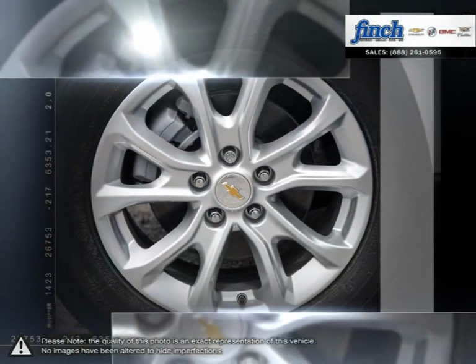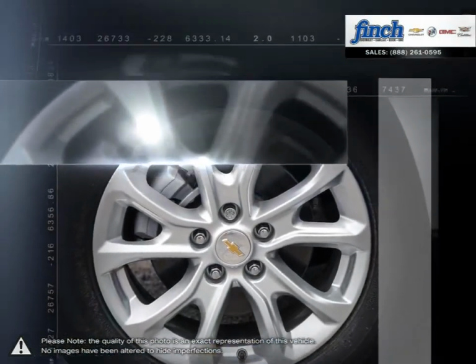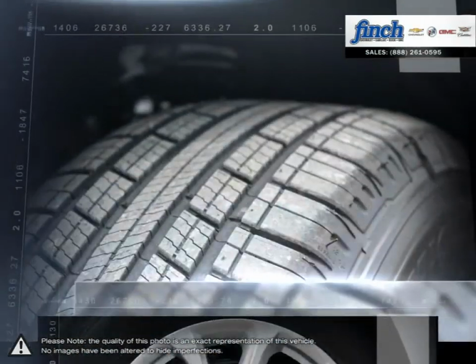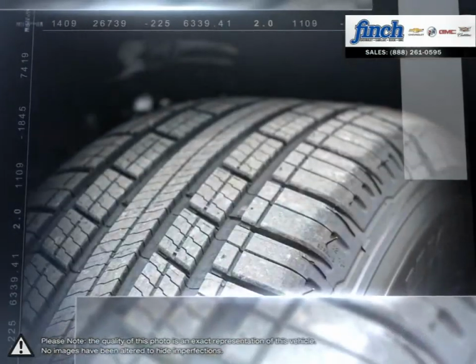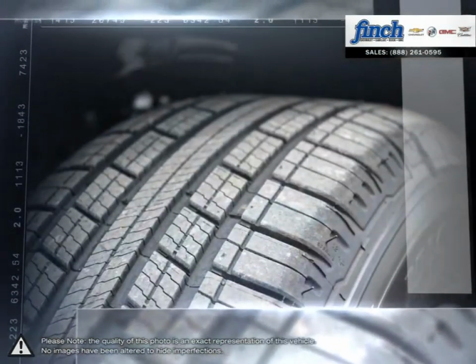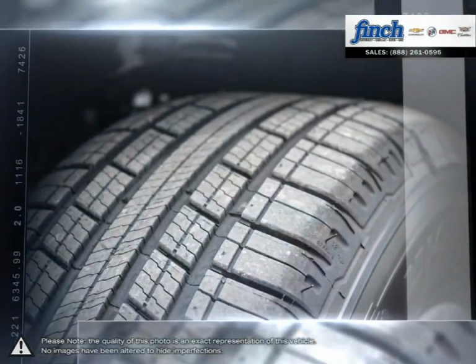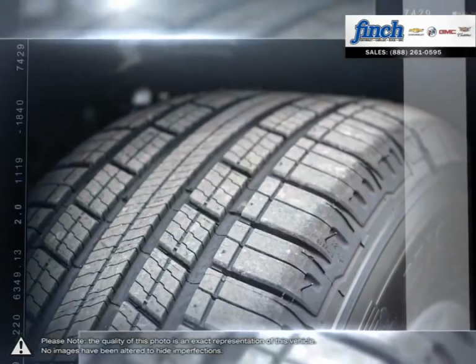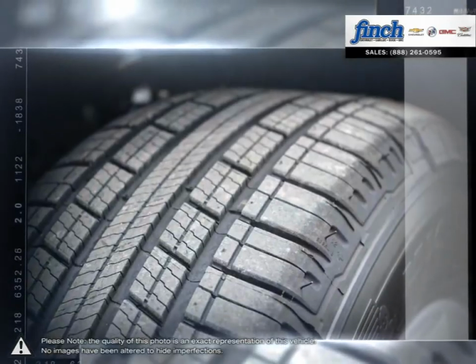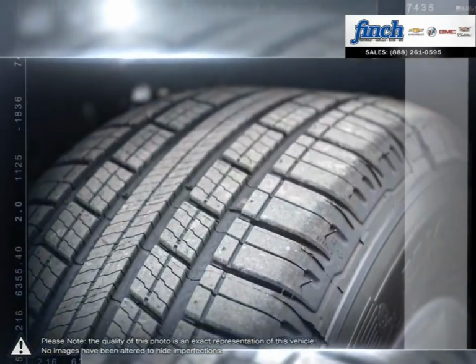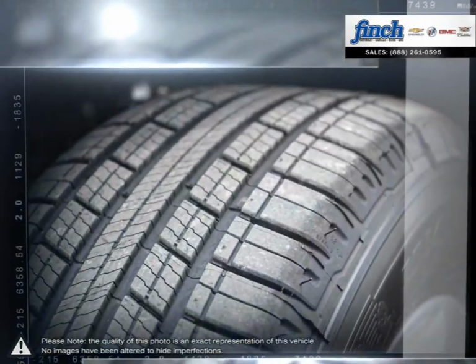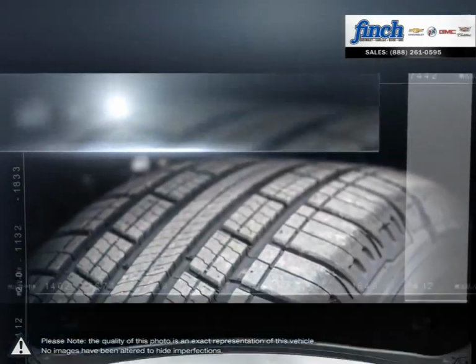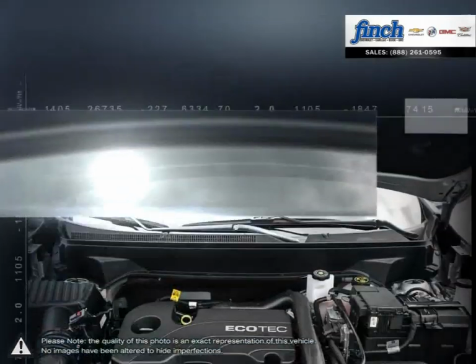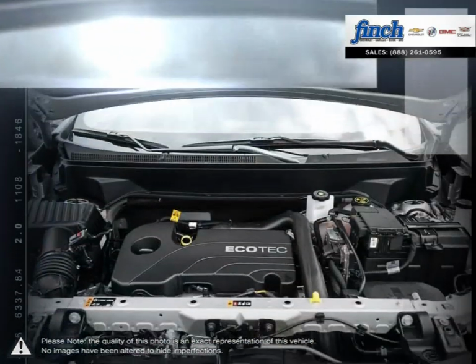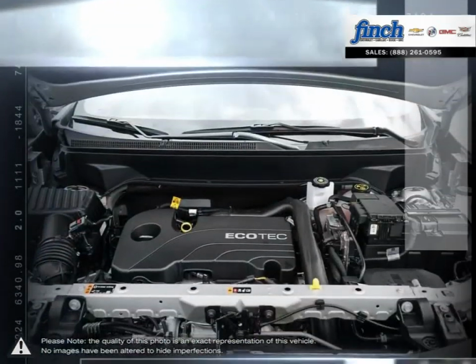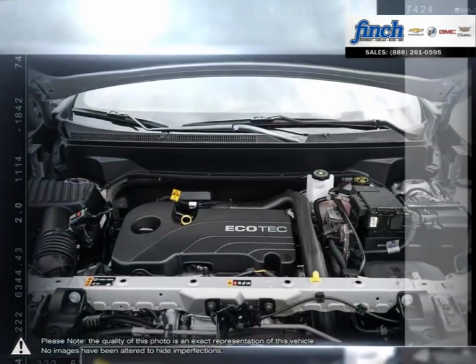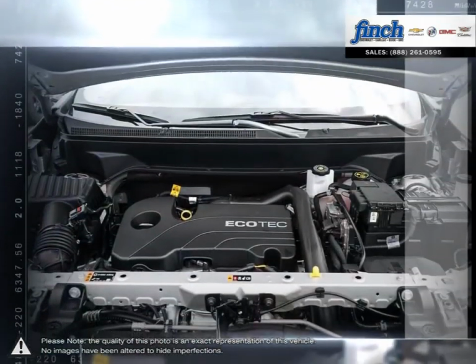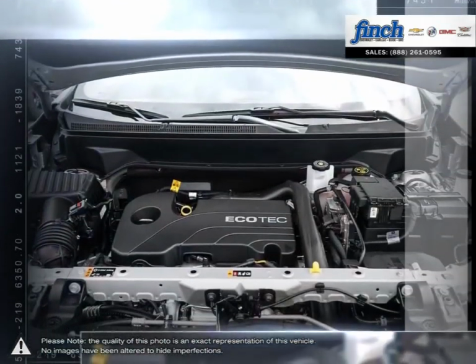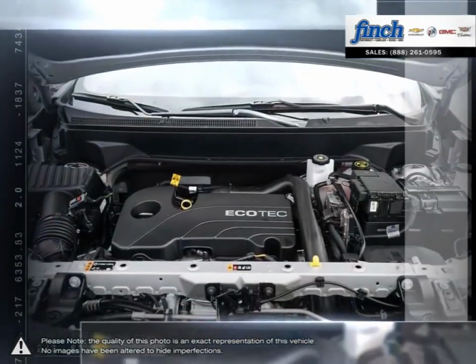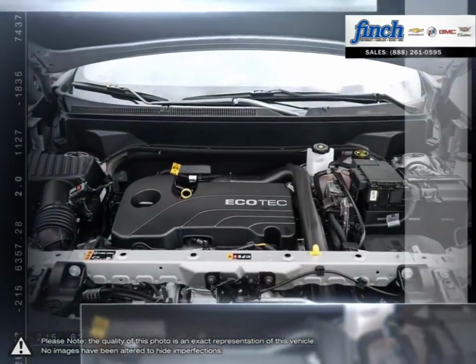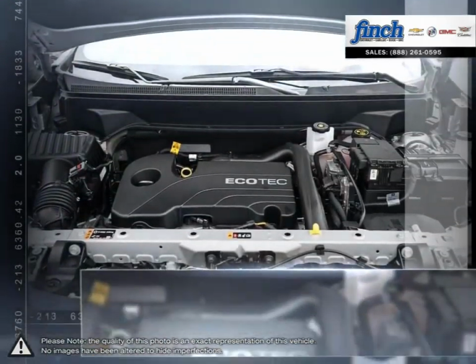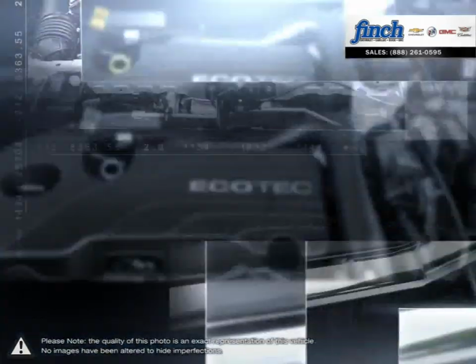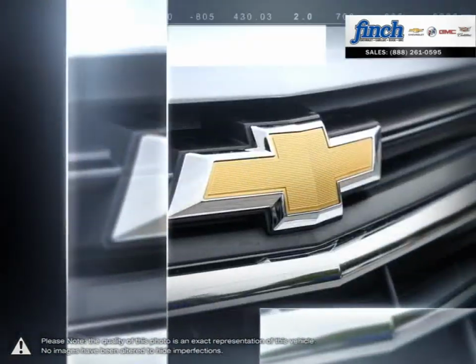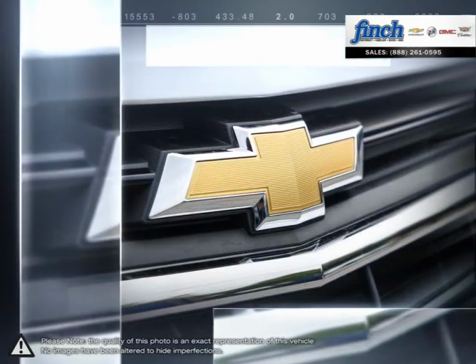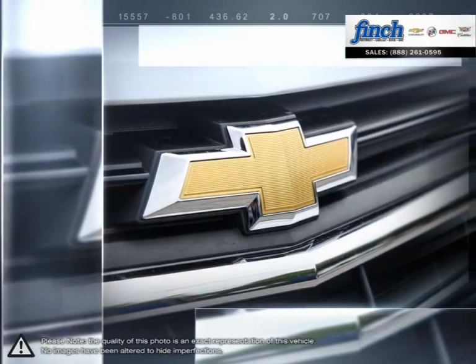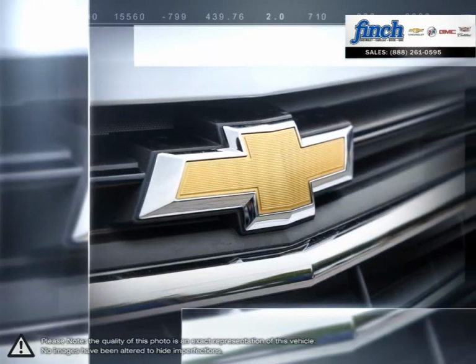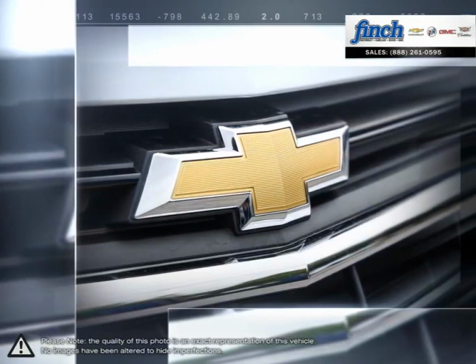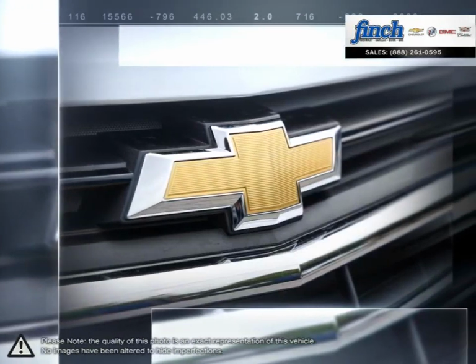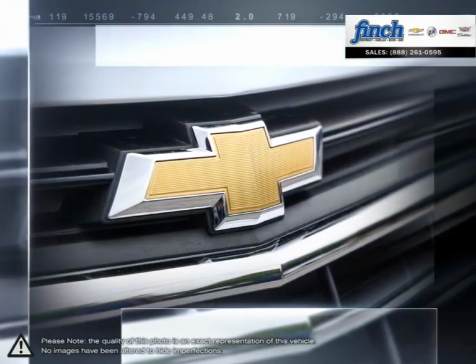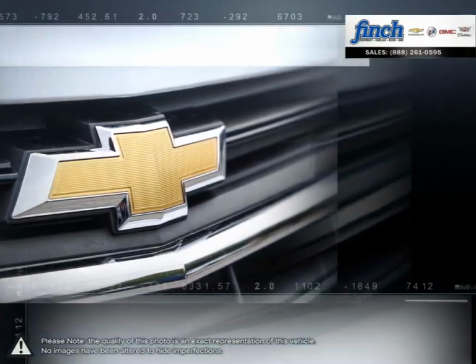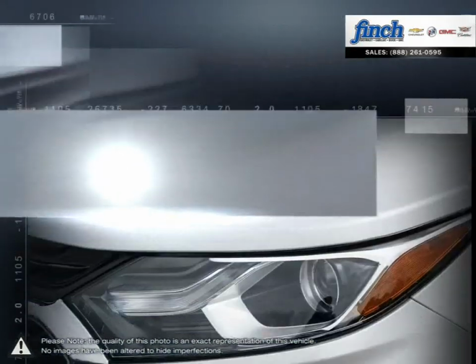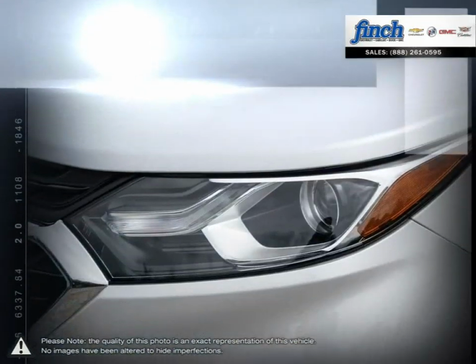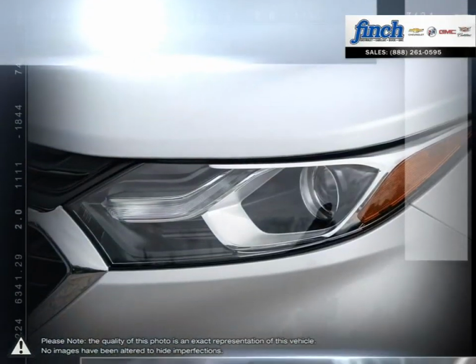With the fuel-efficient and powerful direct-injected Ecotec engine, enjoy the fuel economy of a compact car and all the capability of an SUV that will help you get the most out of each and every day.